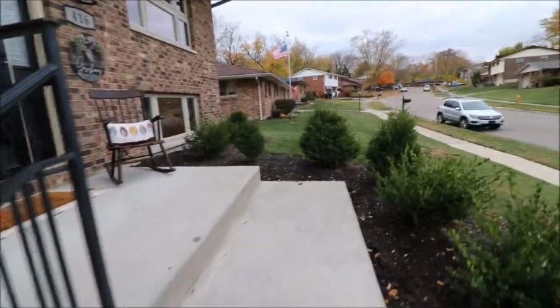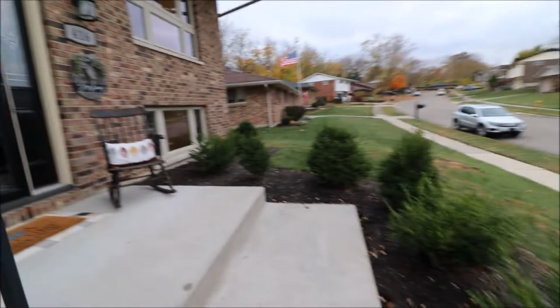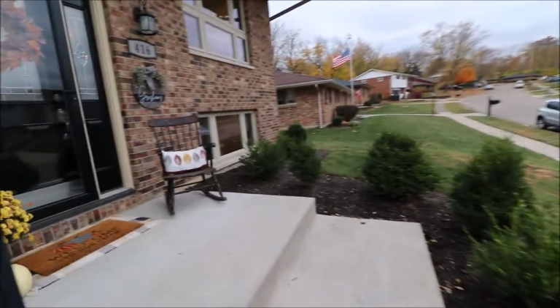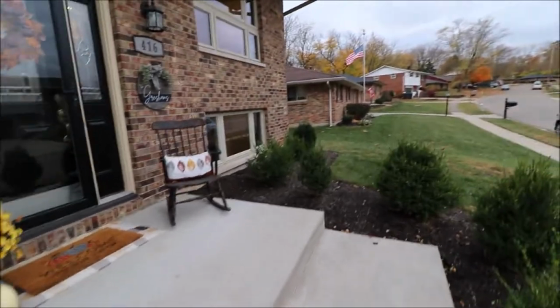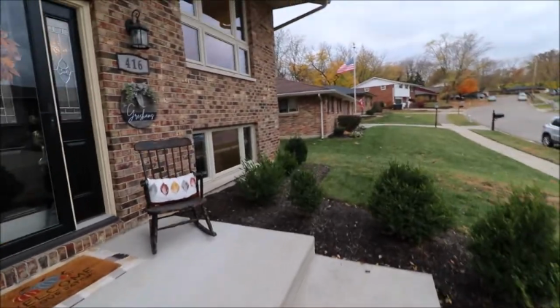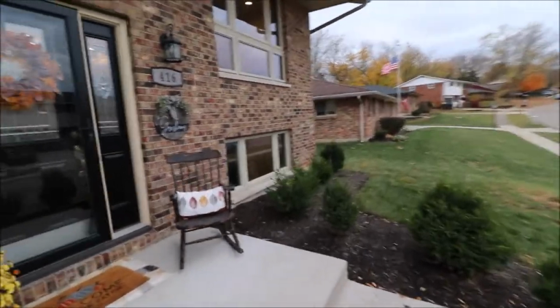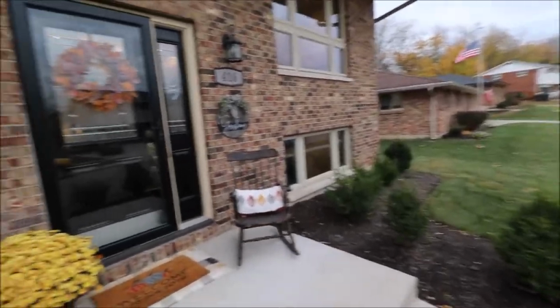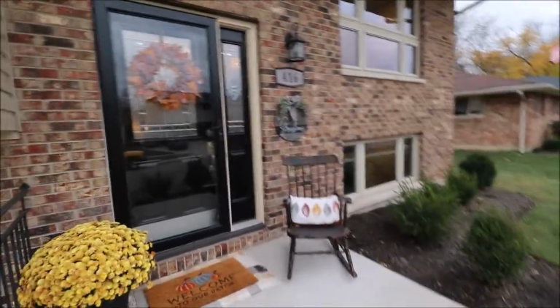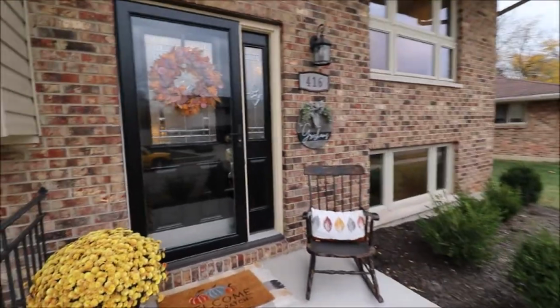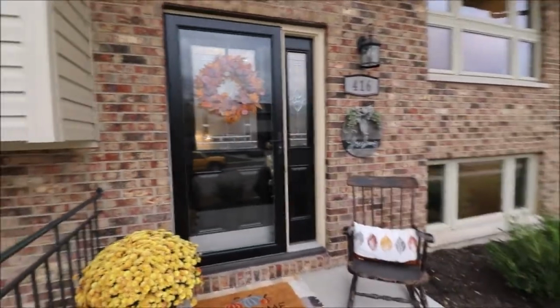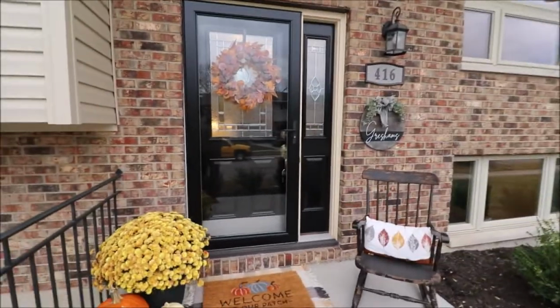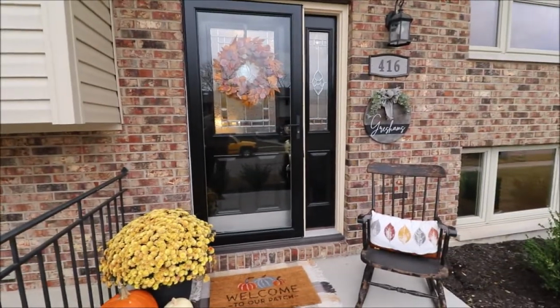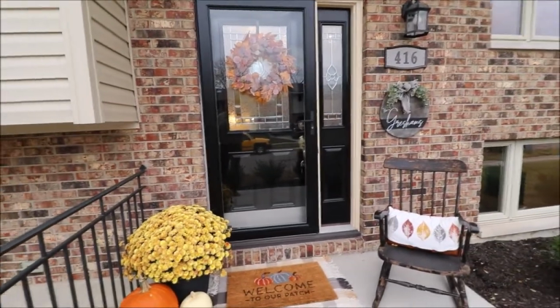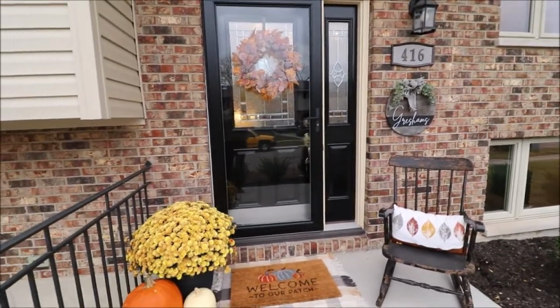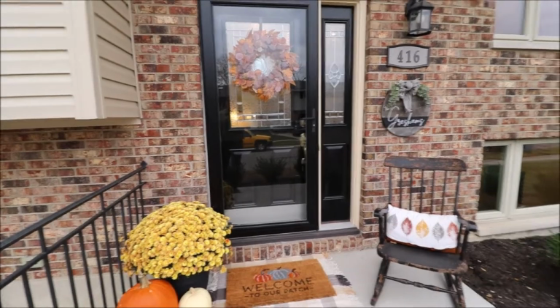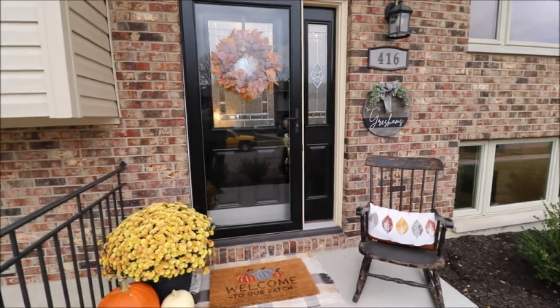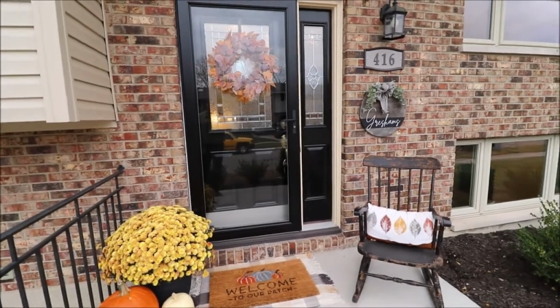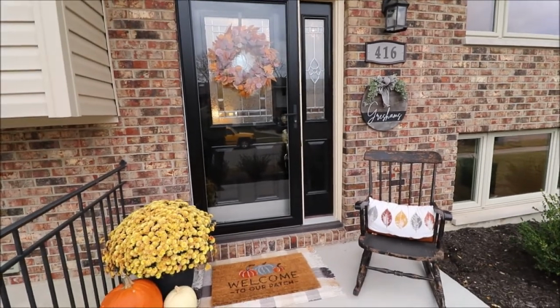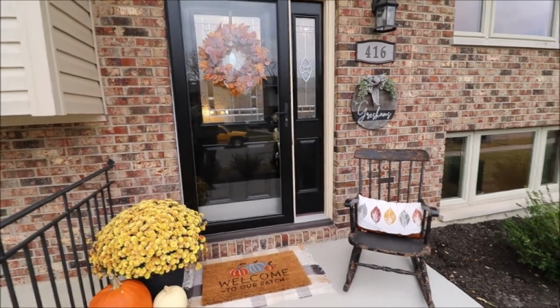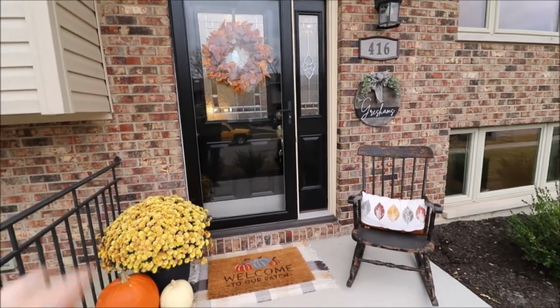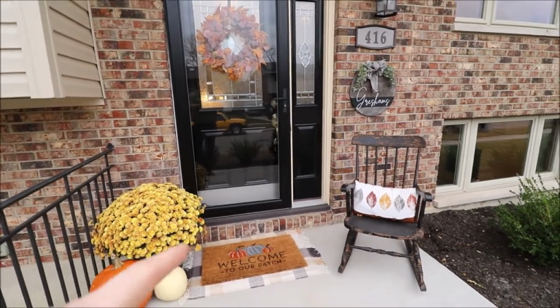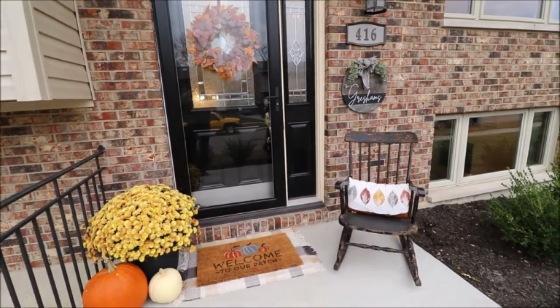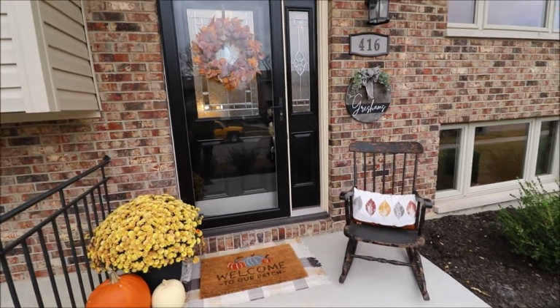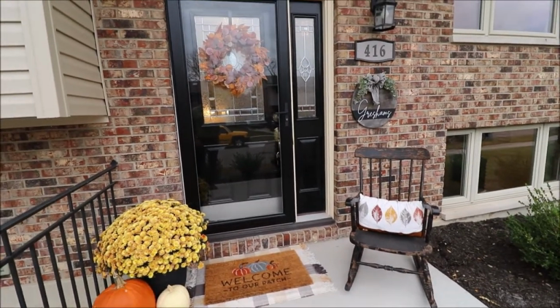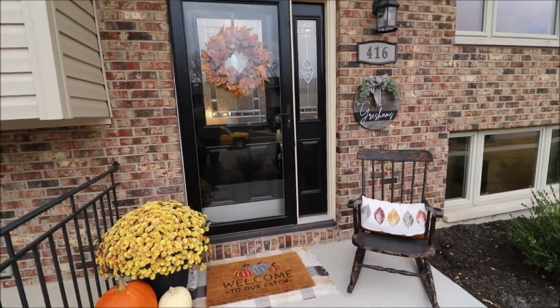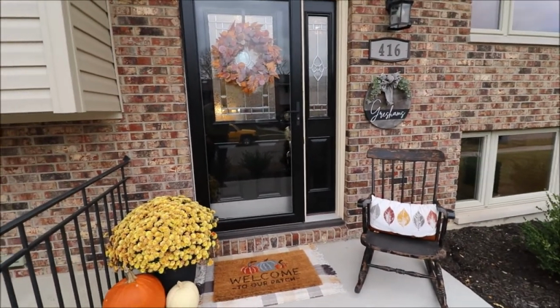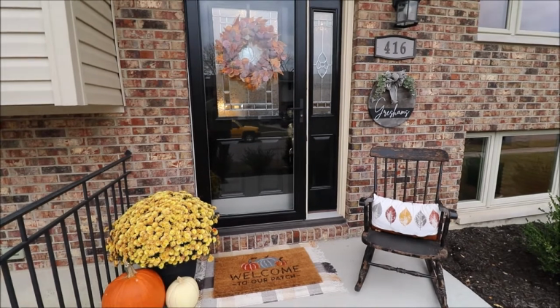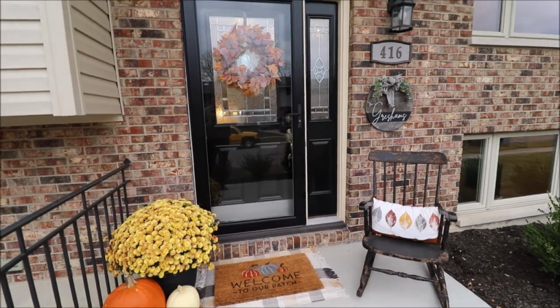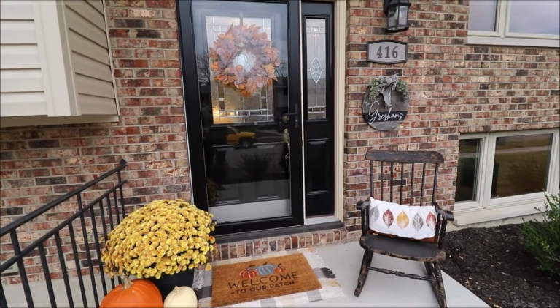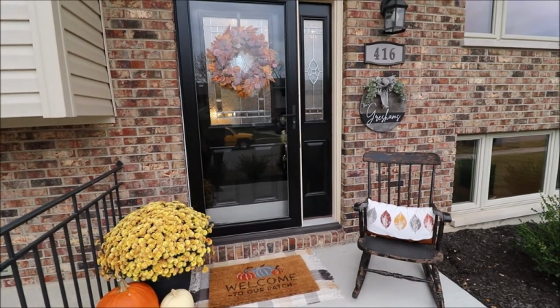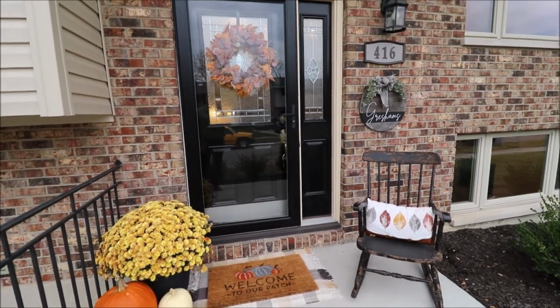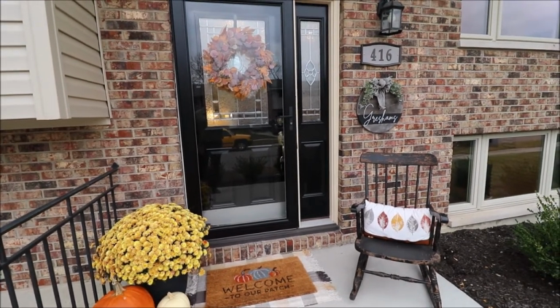All of the windows have been updated. Guys, this home was completely updated just a couple years ago, and more updates have been done since then. Before we go inside, let's go out in the backyard and take a look, because it is awesome back there.